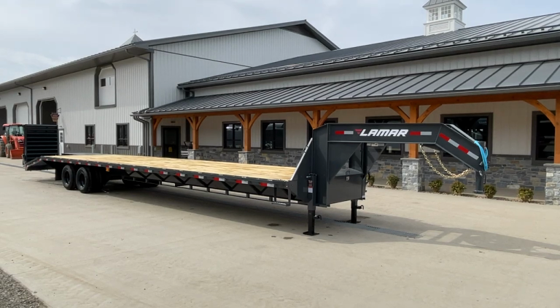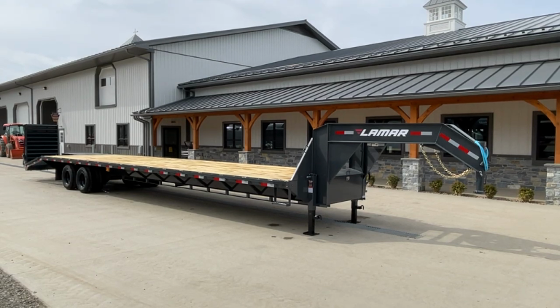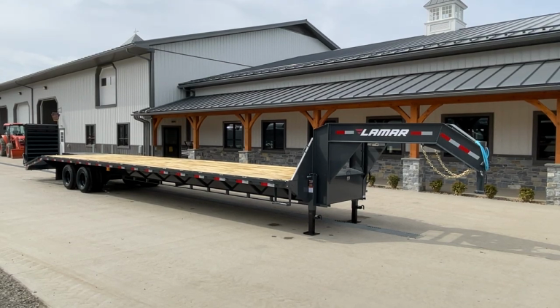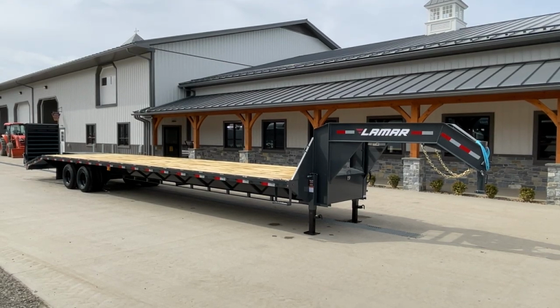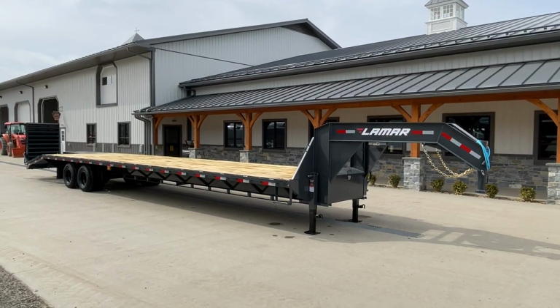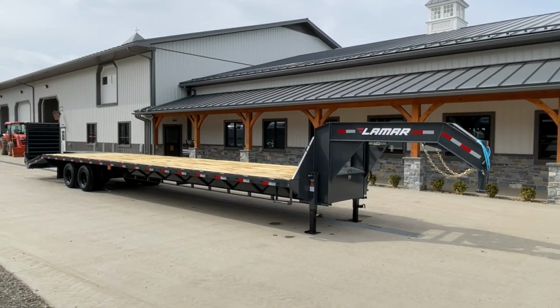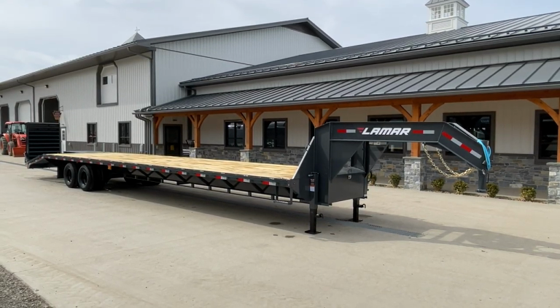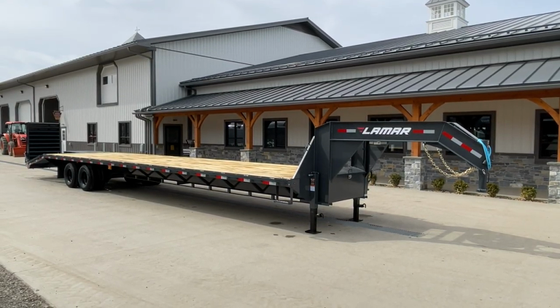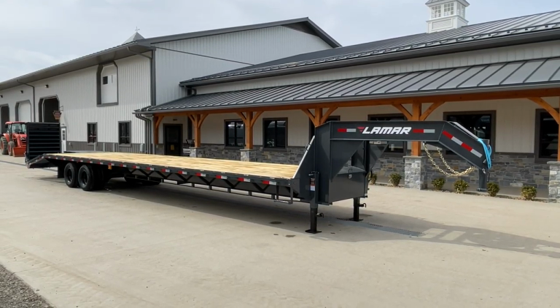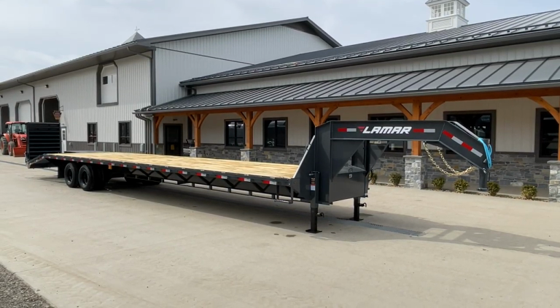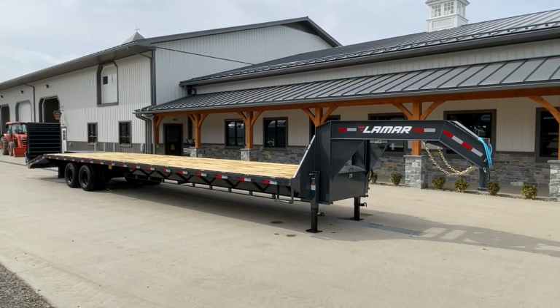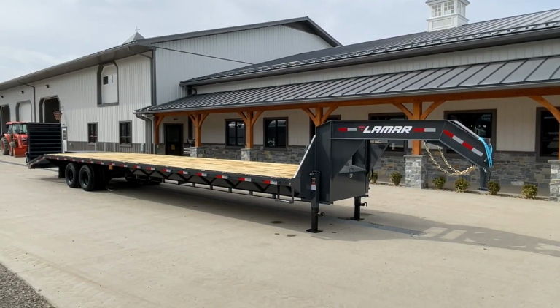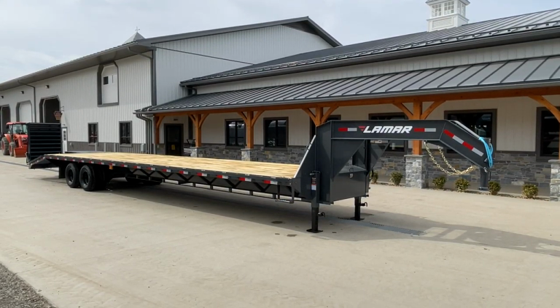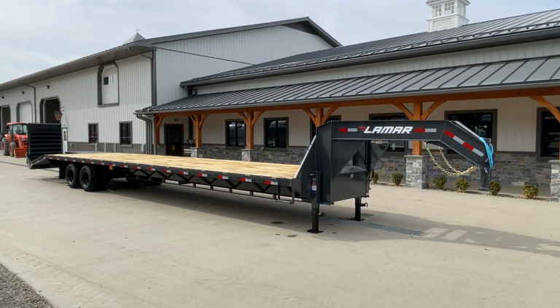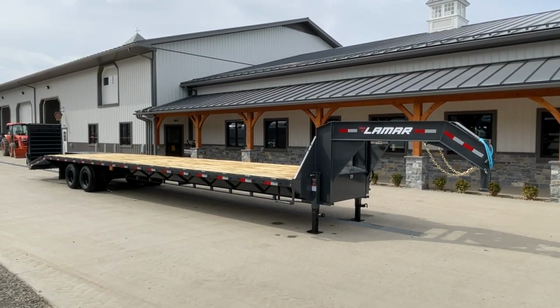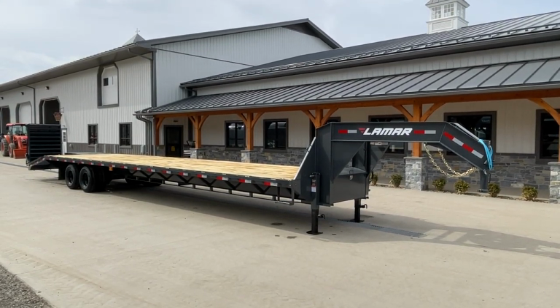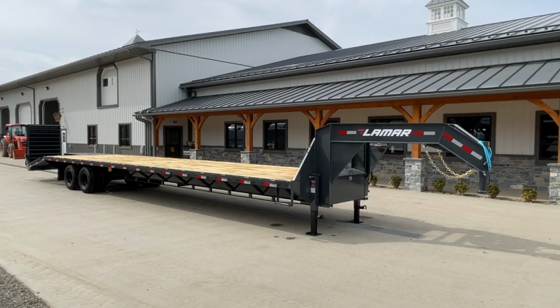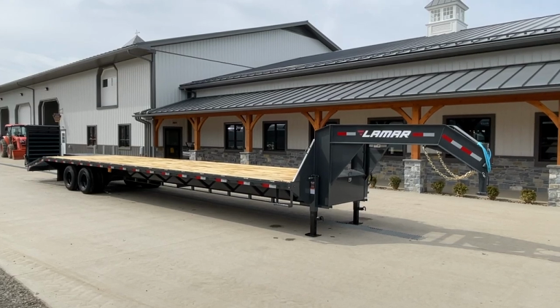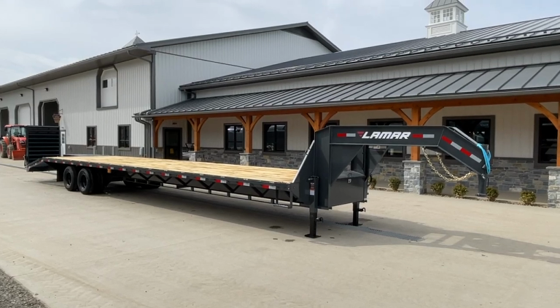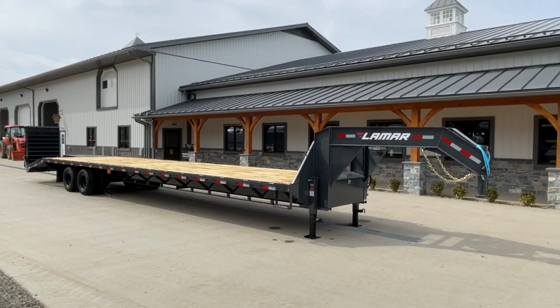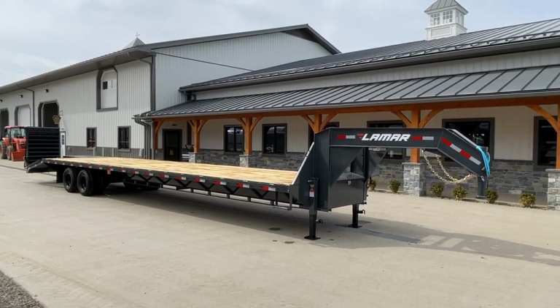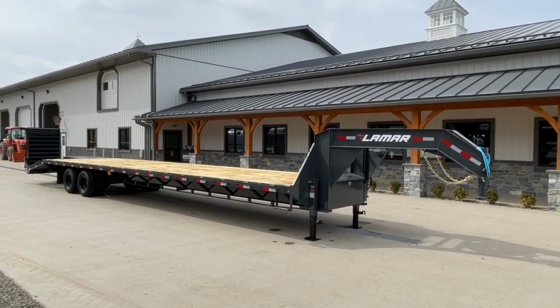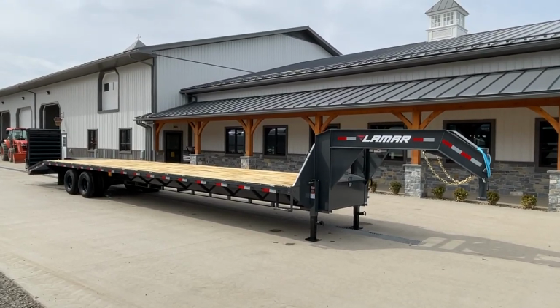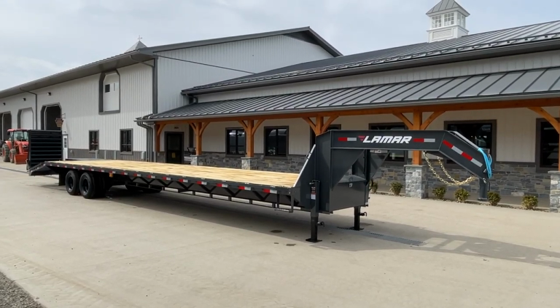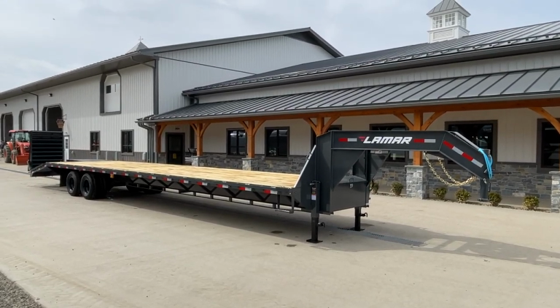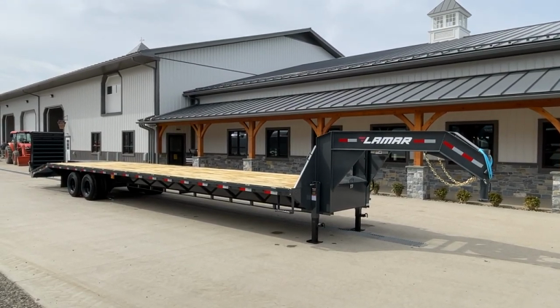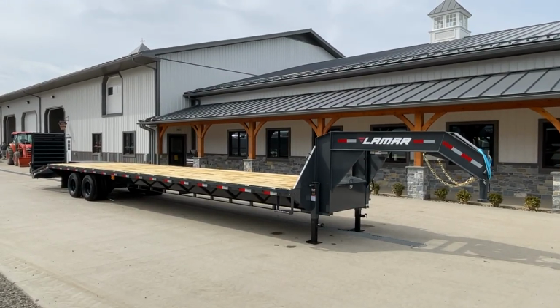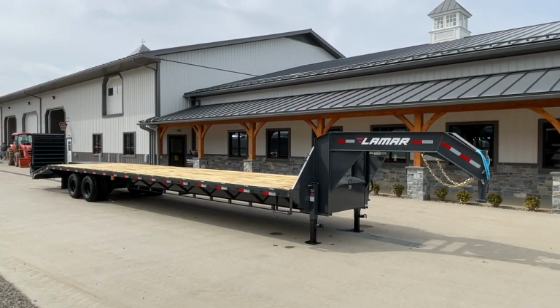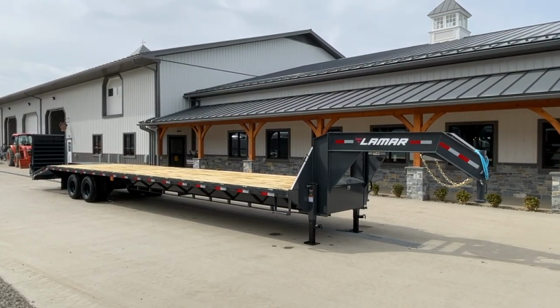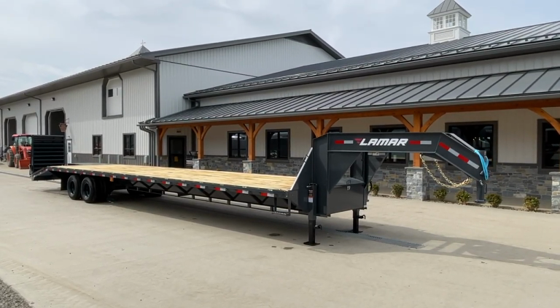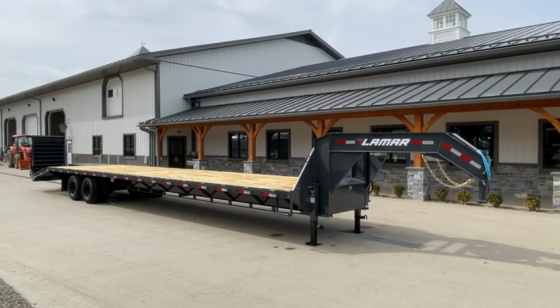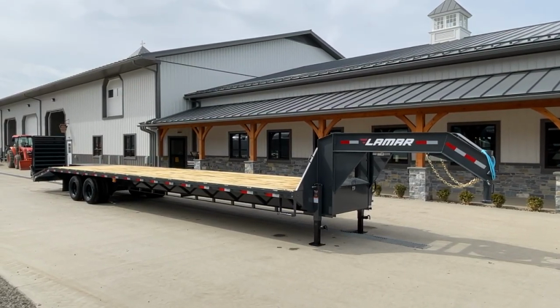Hi guys, this is Greg at Best Choice Trailers. Today we're going to take a walk around the Lamar FD. Internally, we actually call this a GFD — Gooseneck Heavy Duty Deckover.